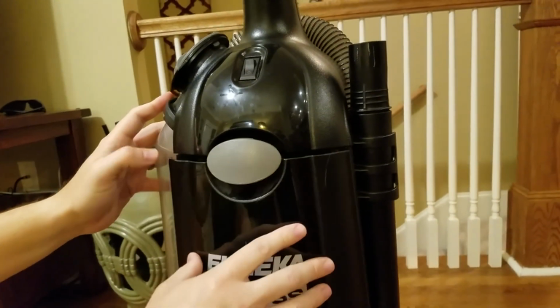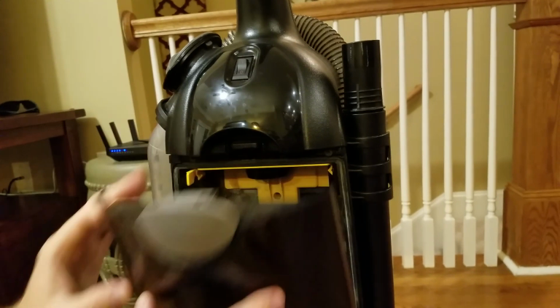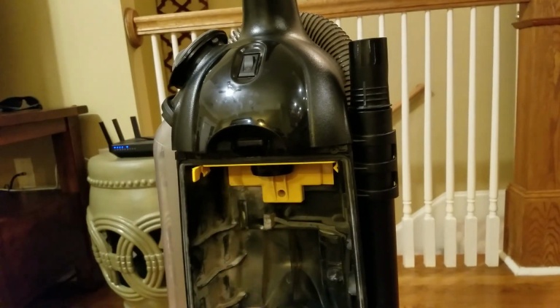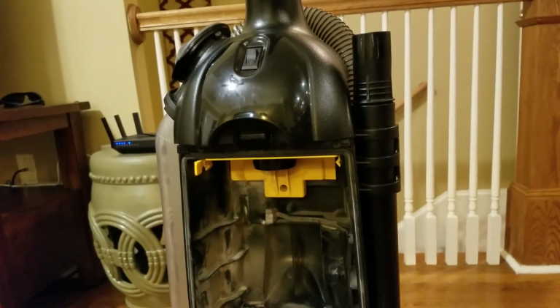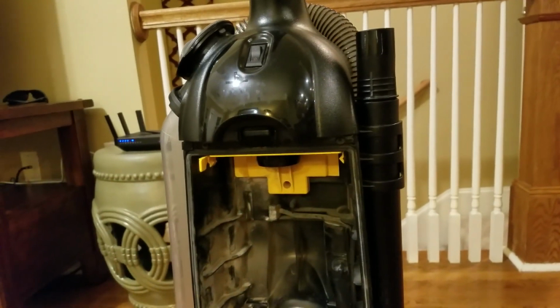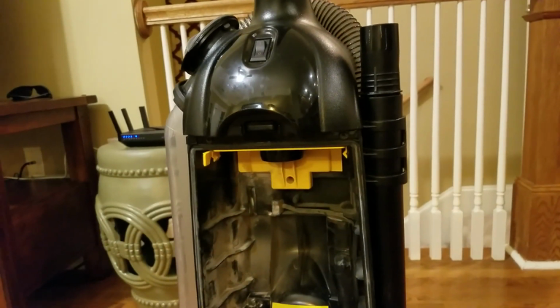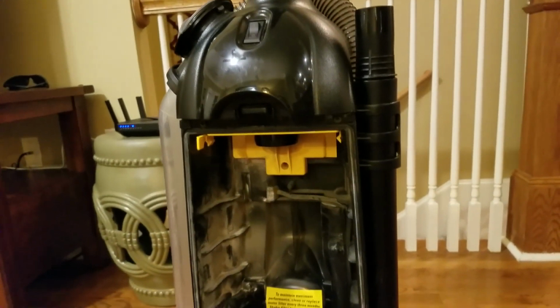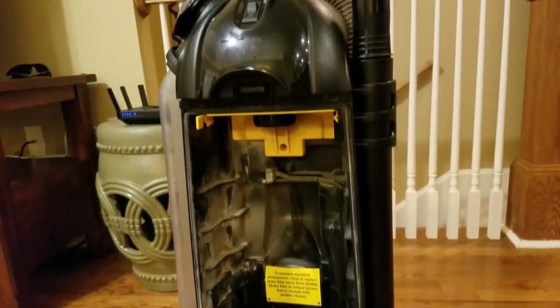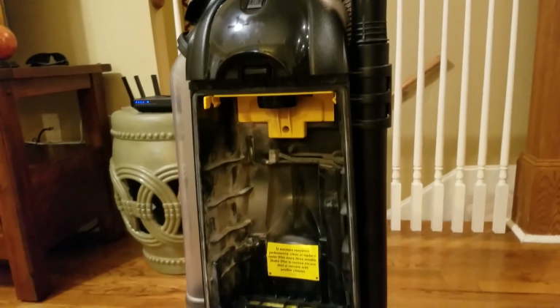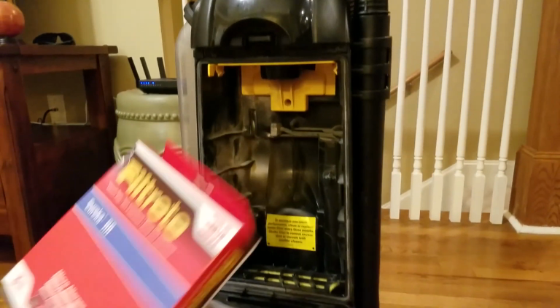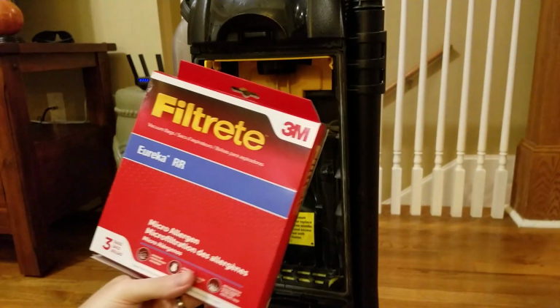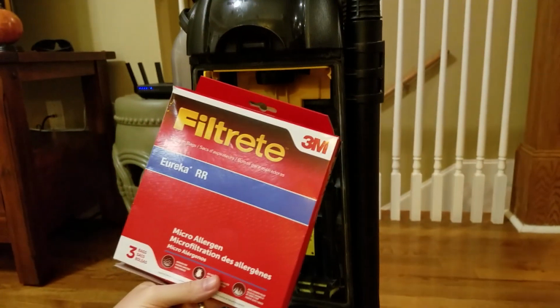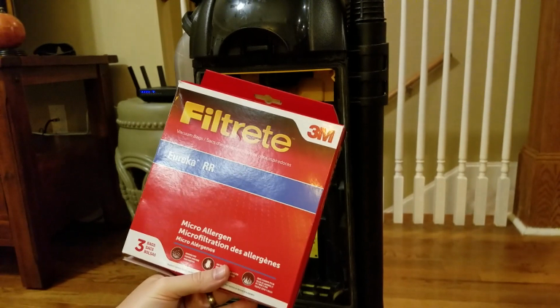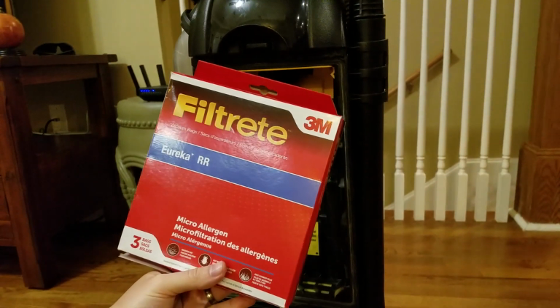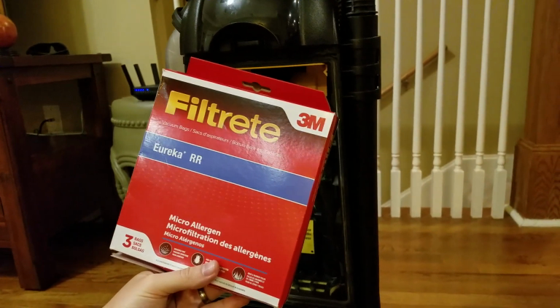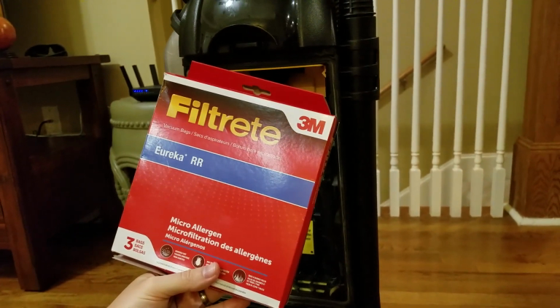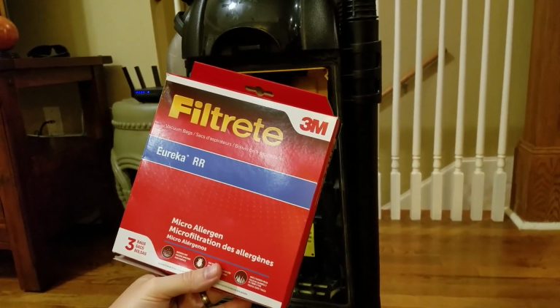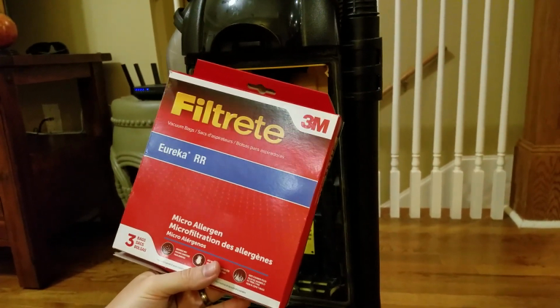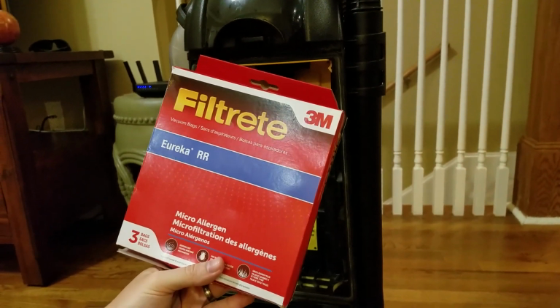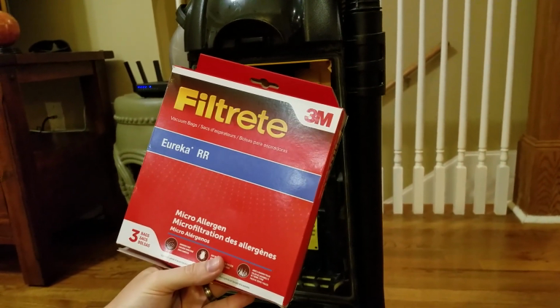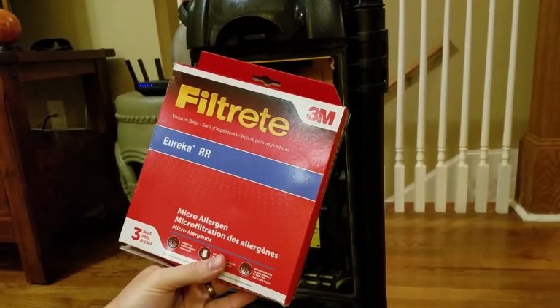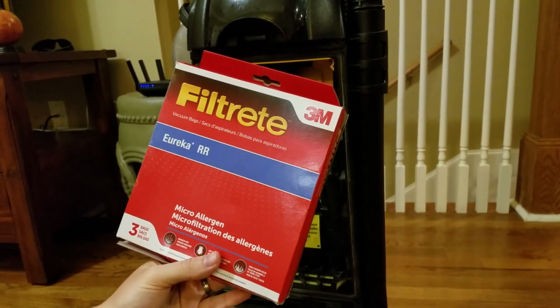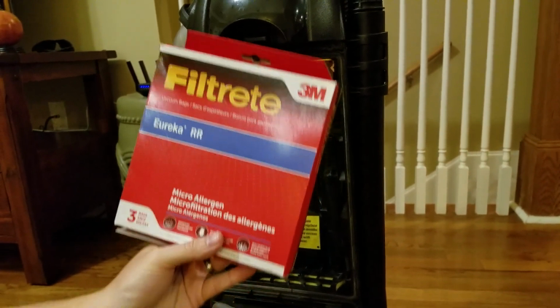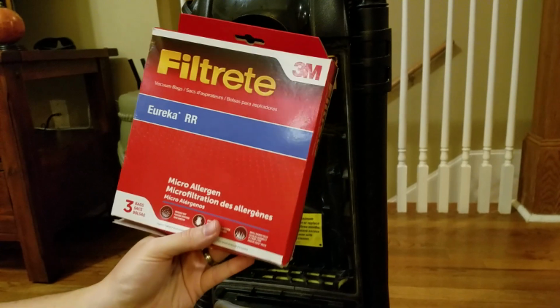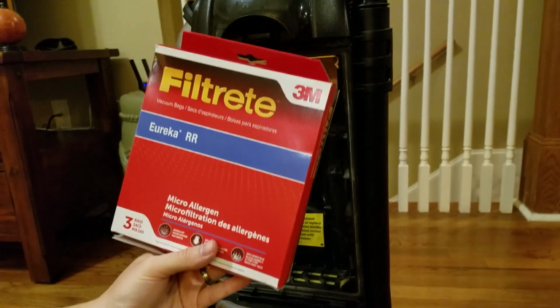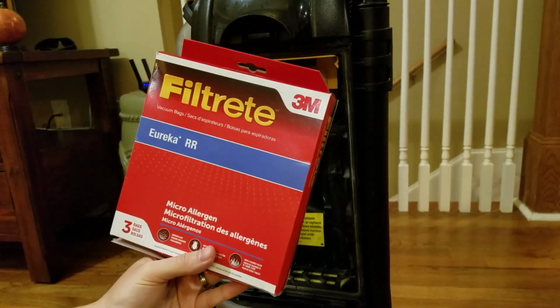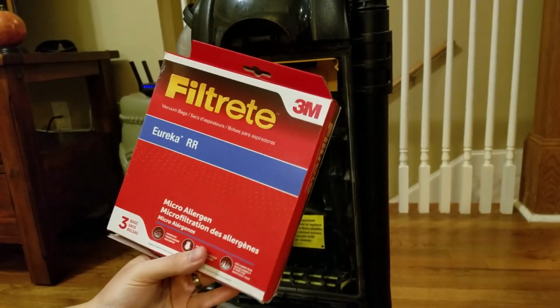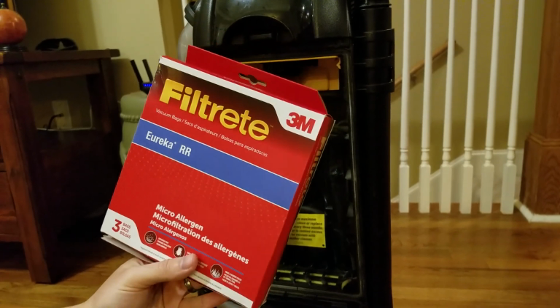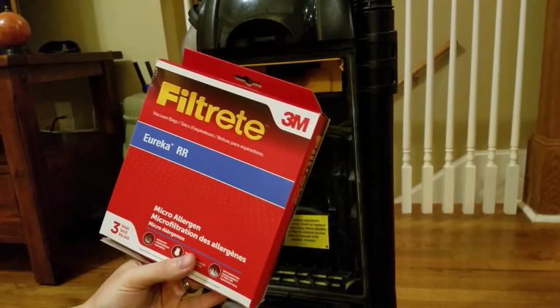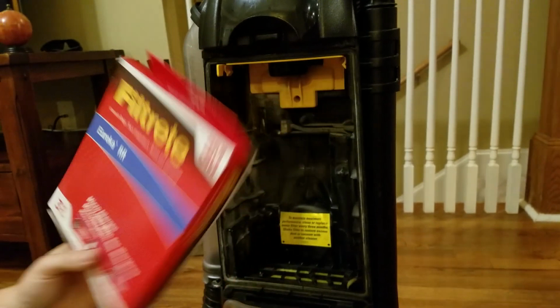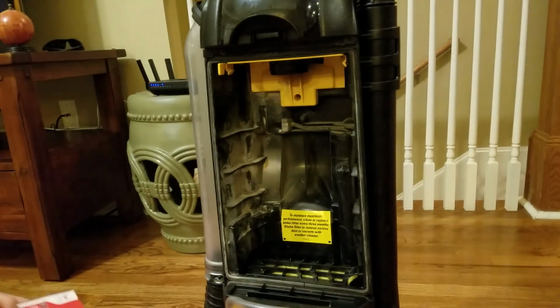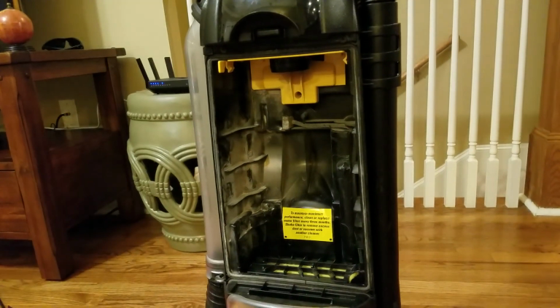So you've got to have a bag in there. Now the bags that I bought, I got them on Amazon — the Filtrete 3M bags. It's for the Eureka, it's the RR bag. I'll put the link to where you can get these on Amazon in the description below and in the comments.